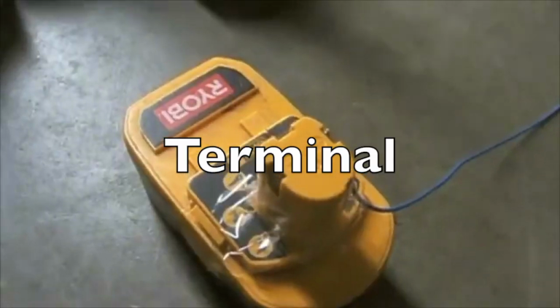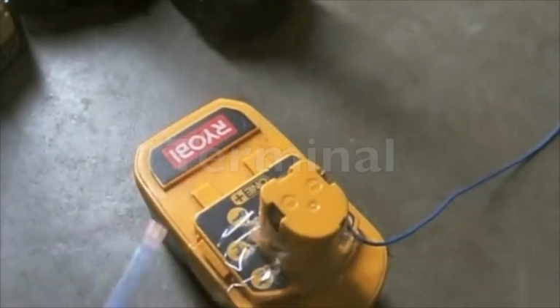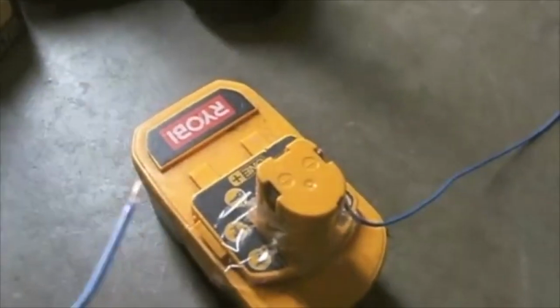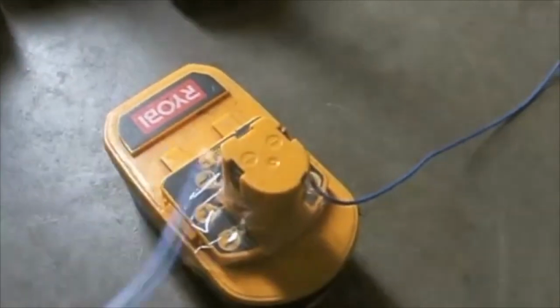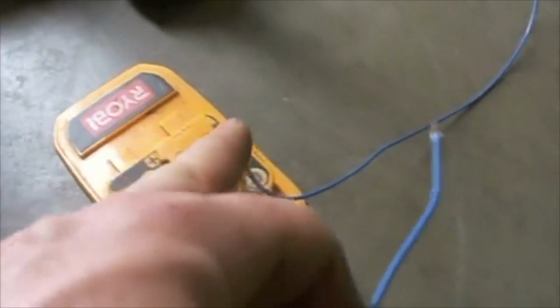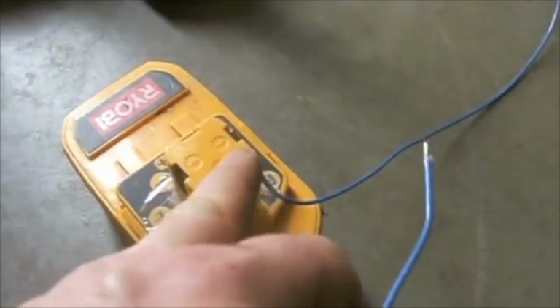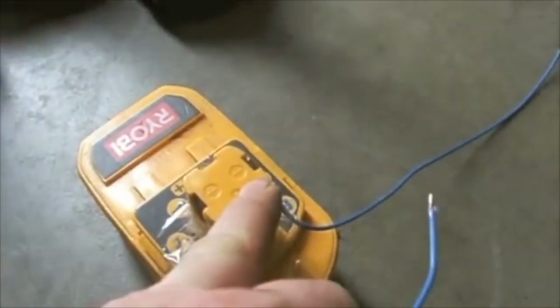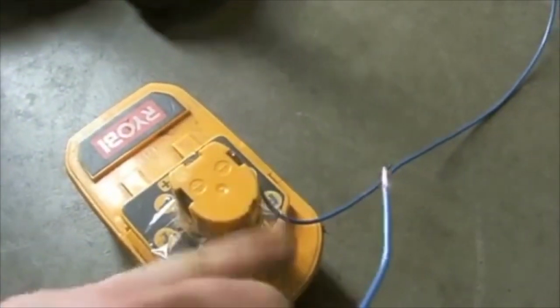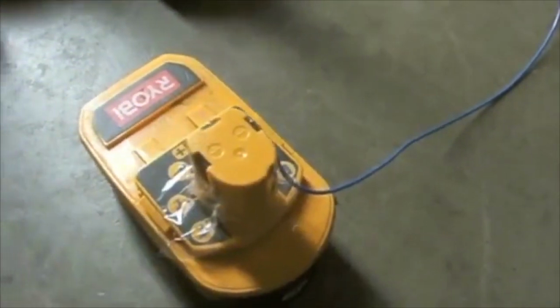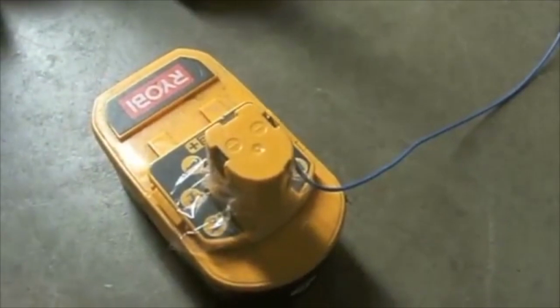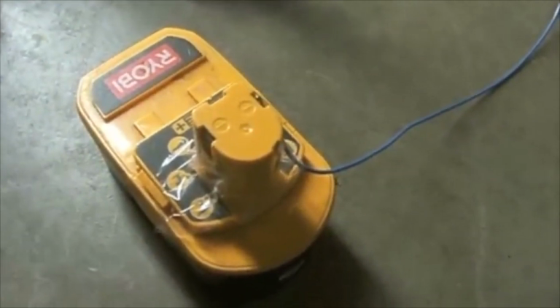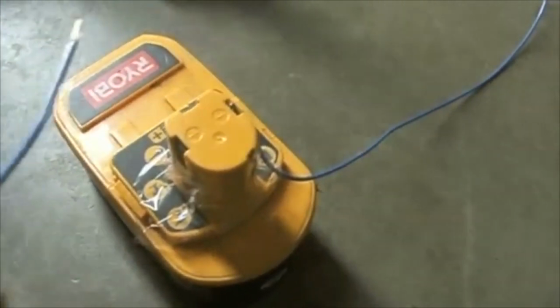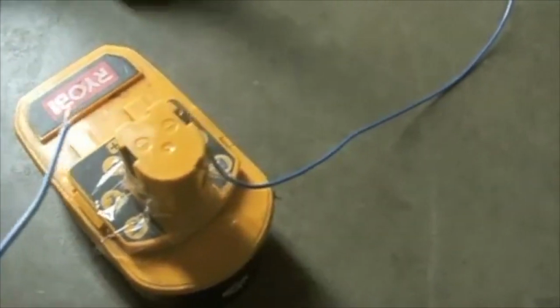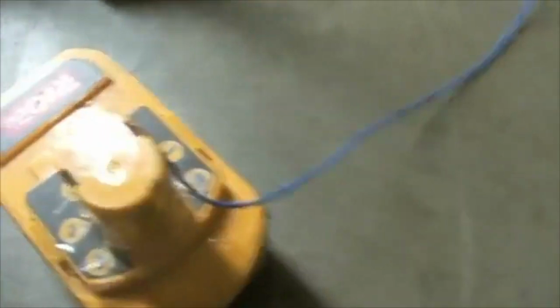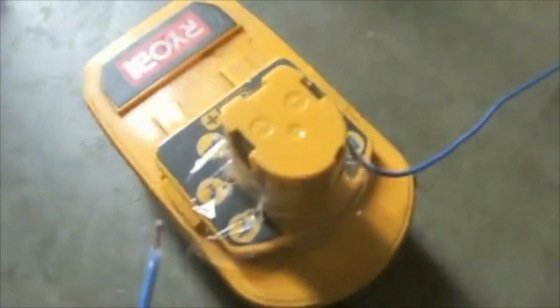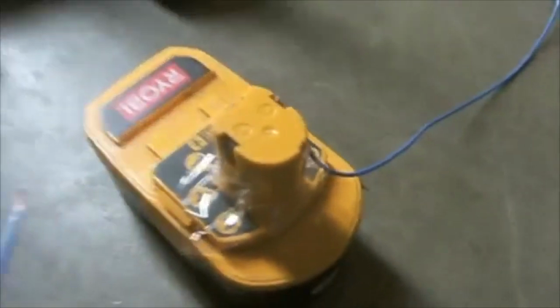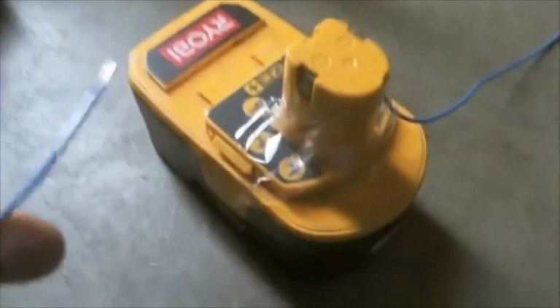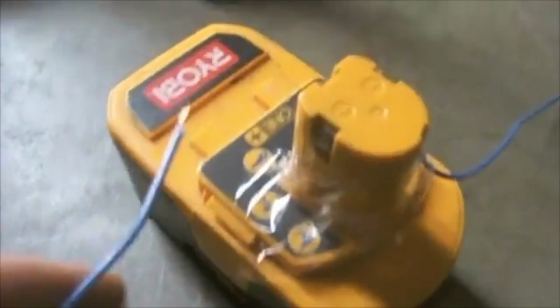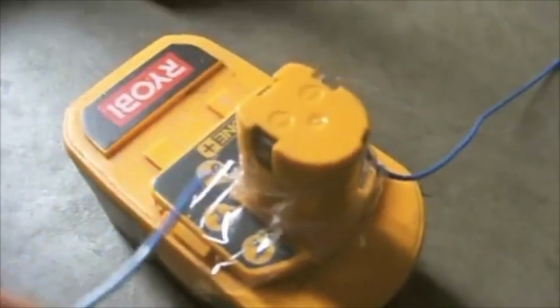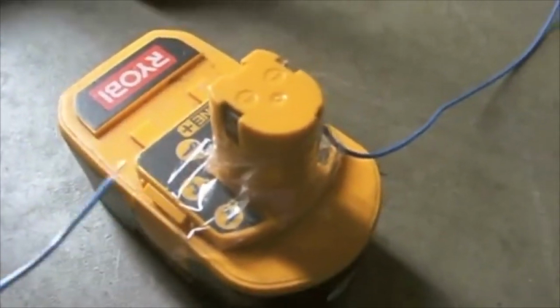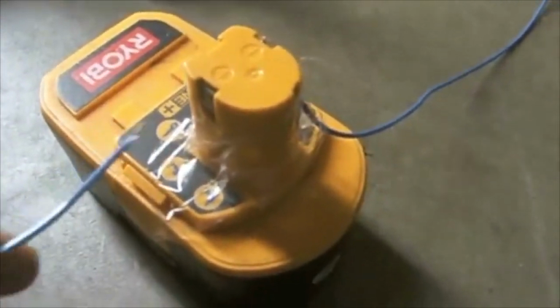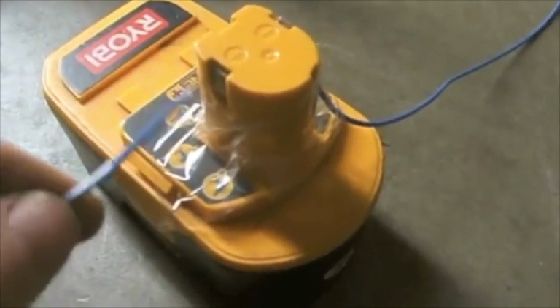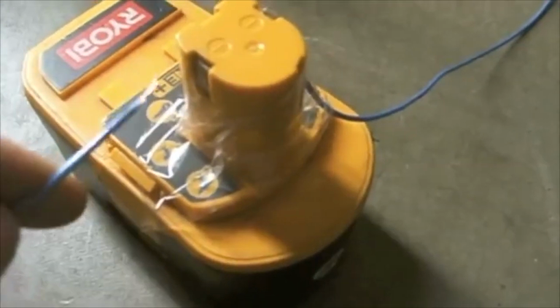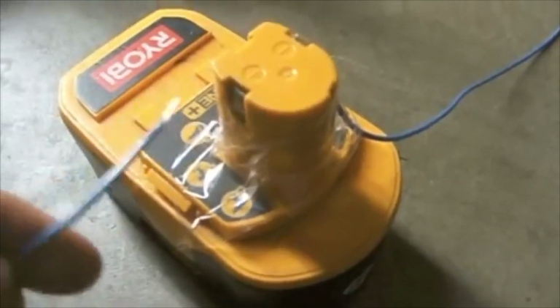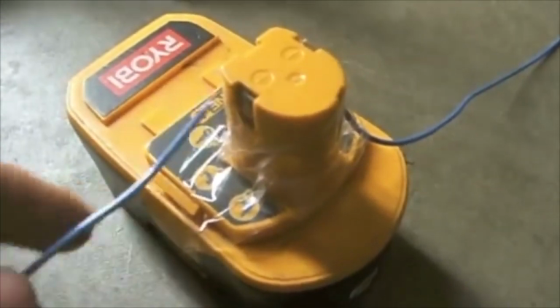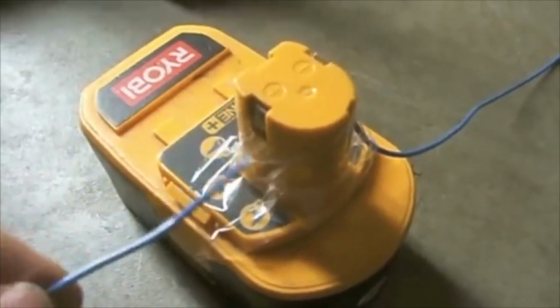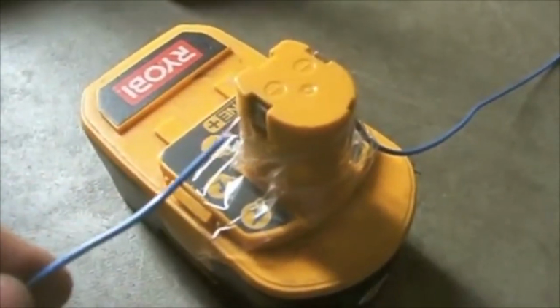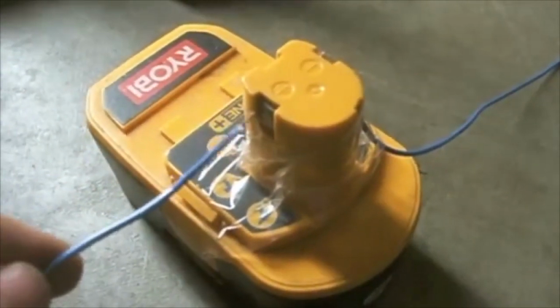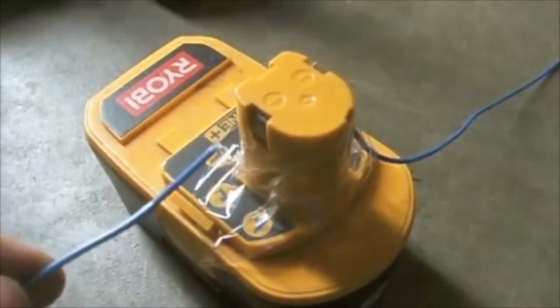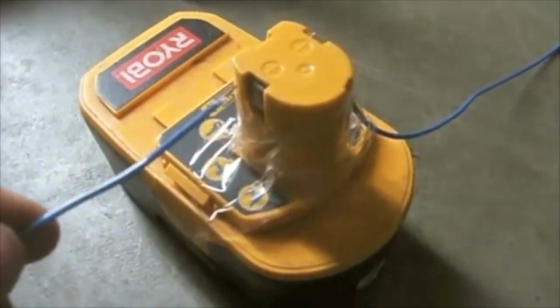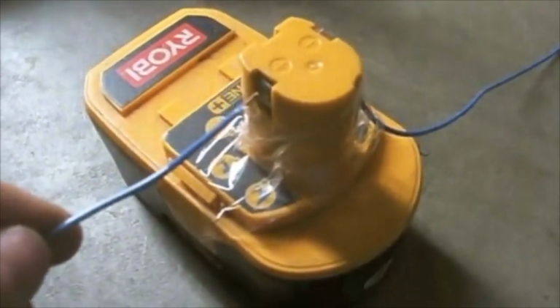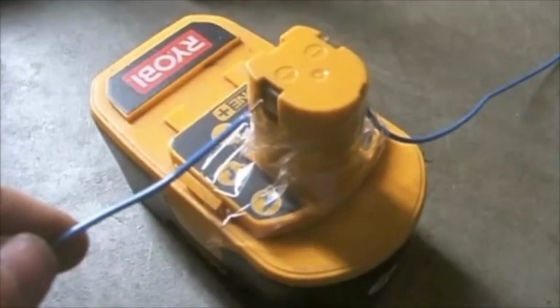What you'll do is take your negative and connect it to the negative terminal, then take your positive and tap it for about five to seven seconds — a quick tapping. I'm going to do that right now. You should have safety glasses on while you do this.